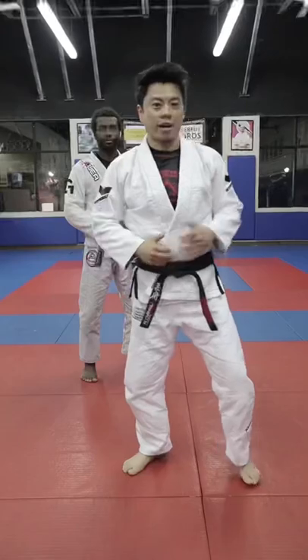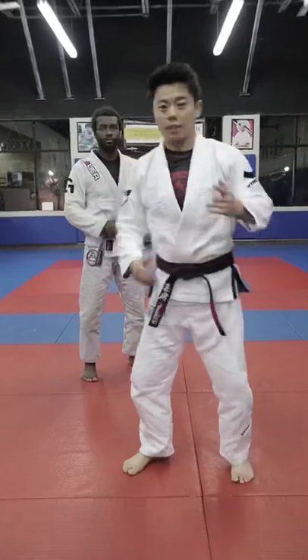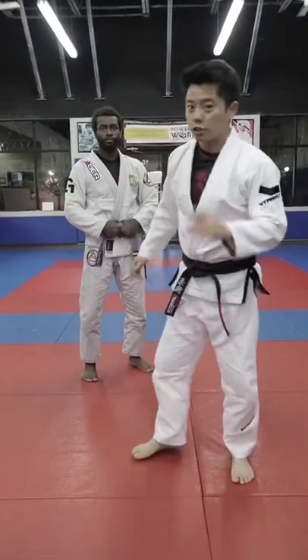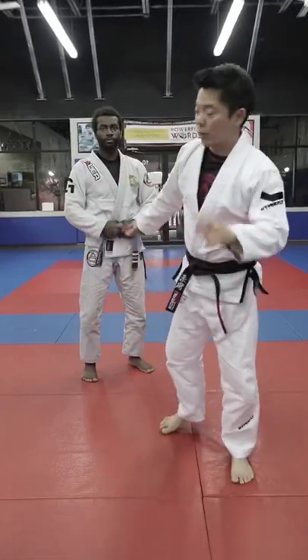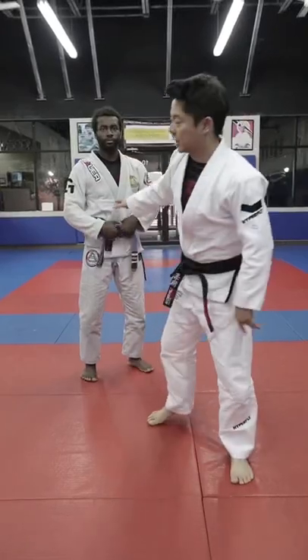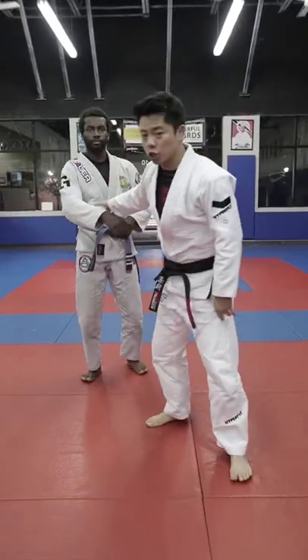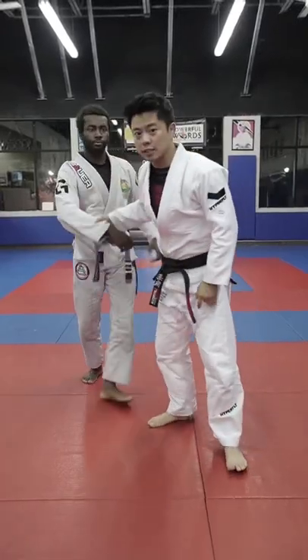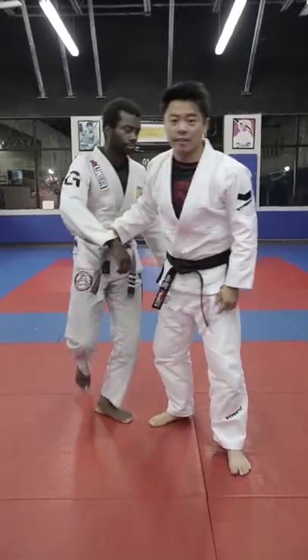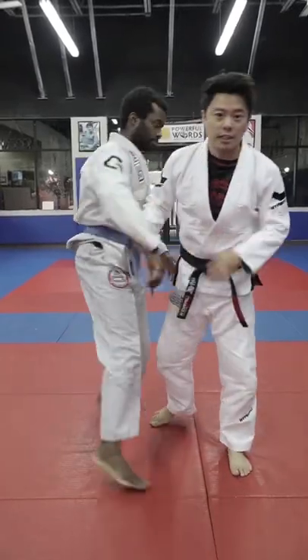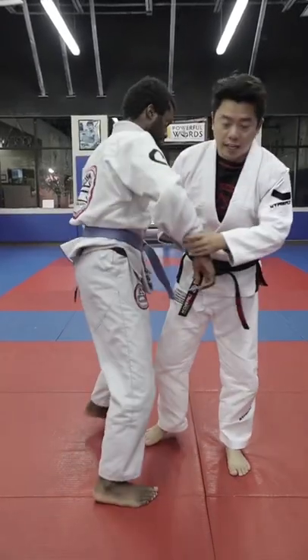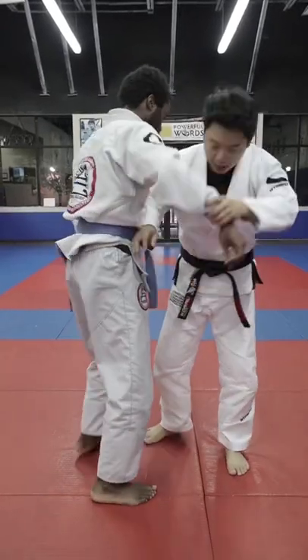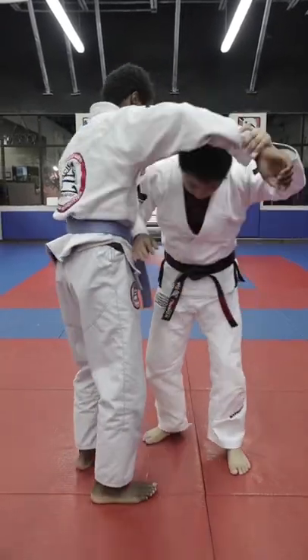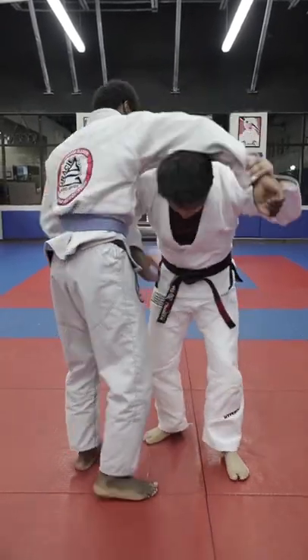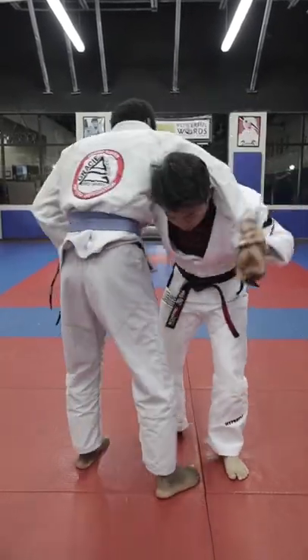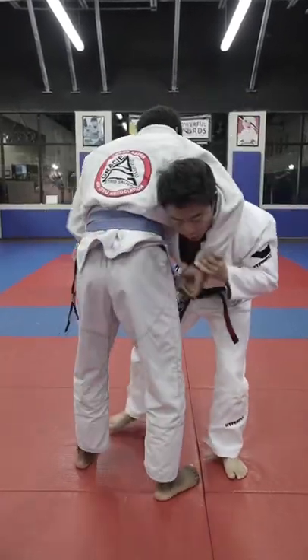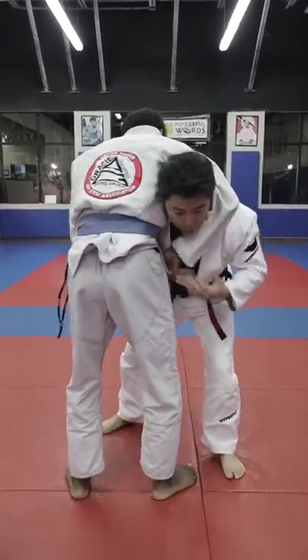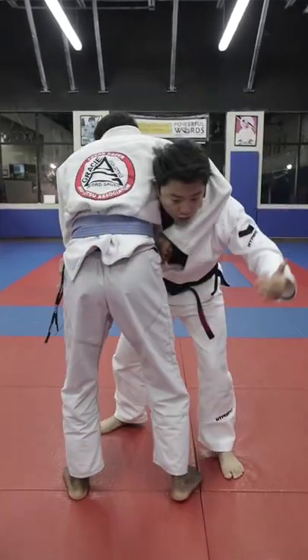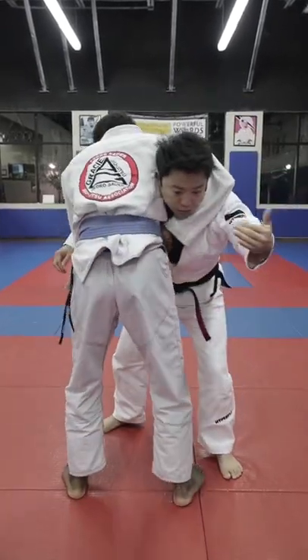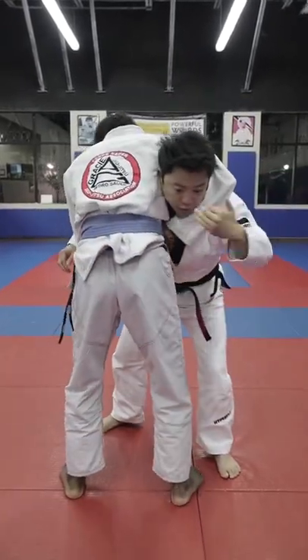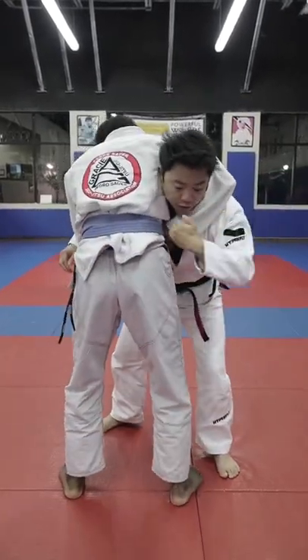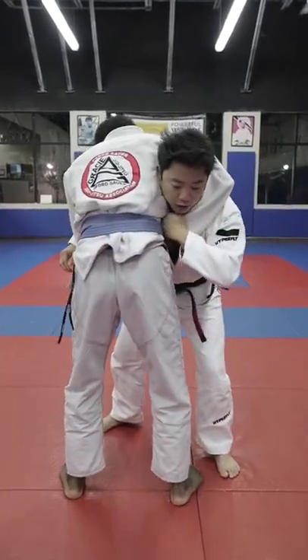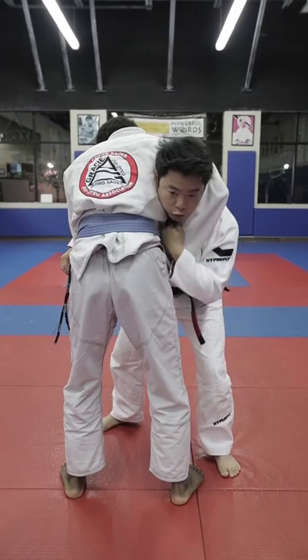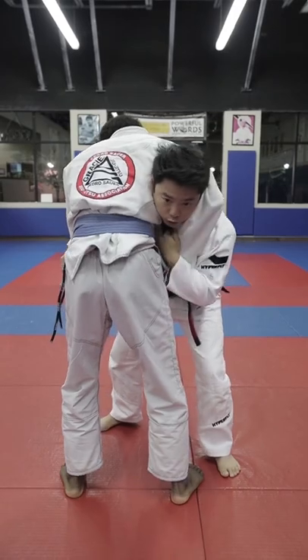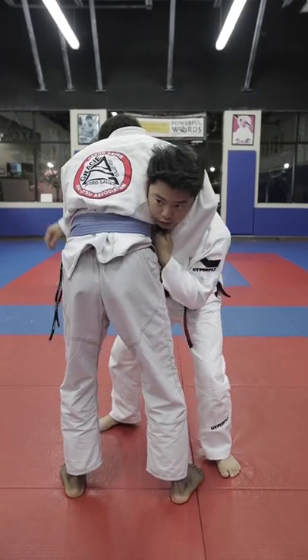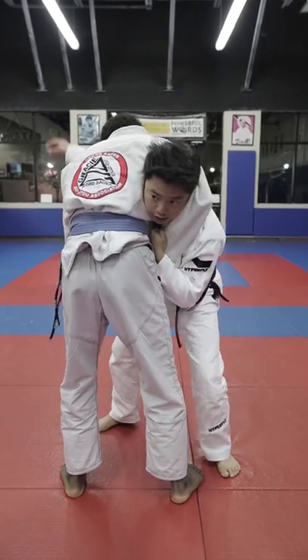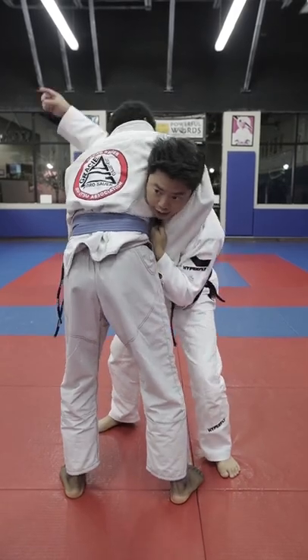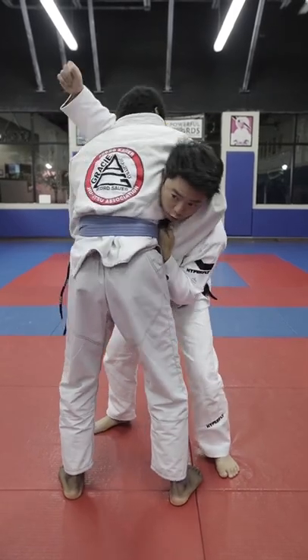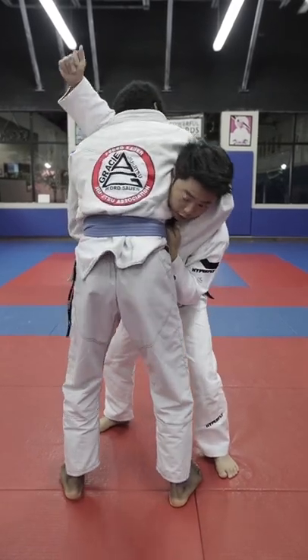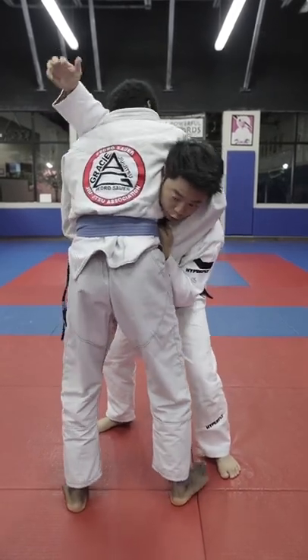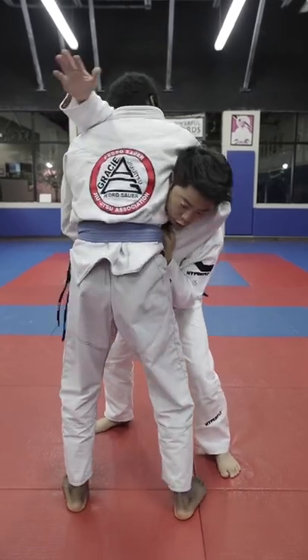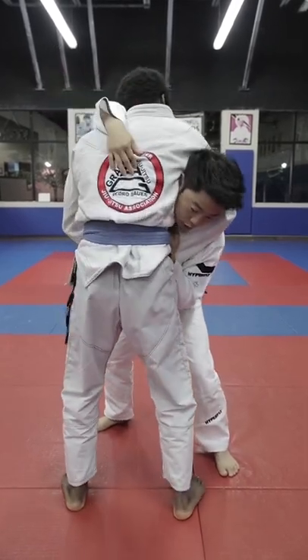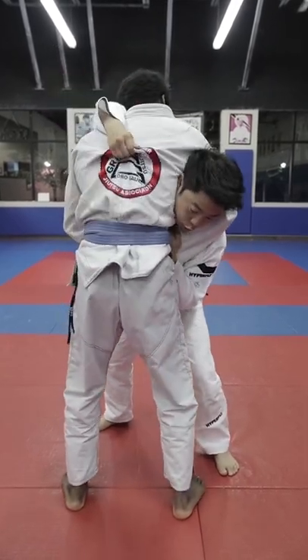All right guys, today we're gonna take a look on defense against a guillotine. So from the guillotine position, first control wrist, second right hand over the shoulder, control.